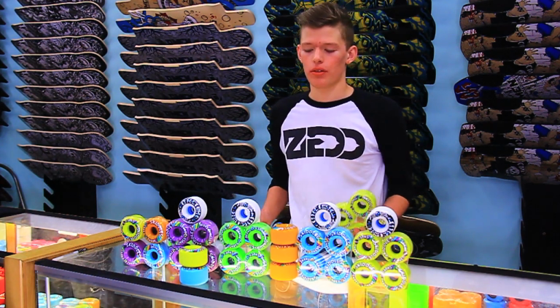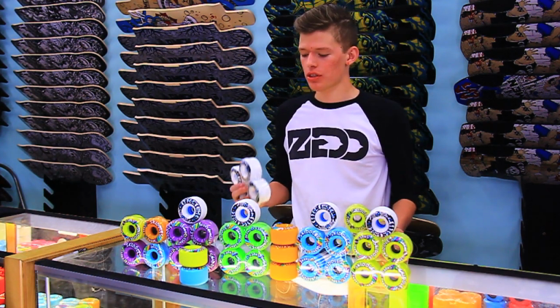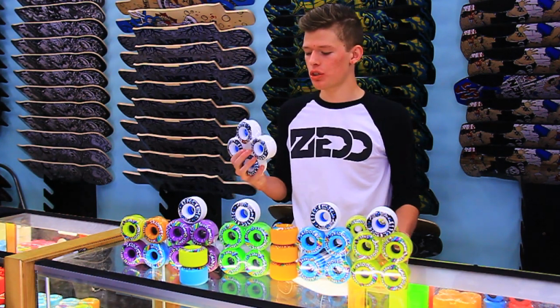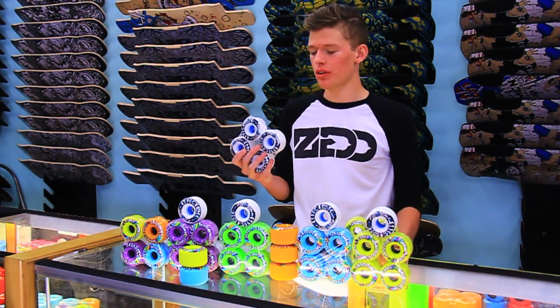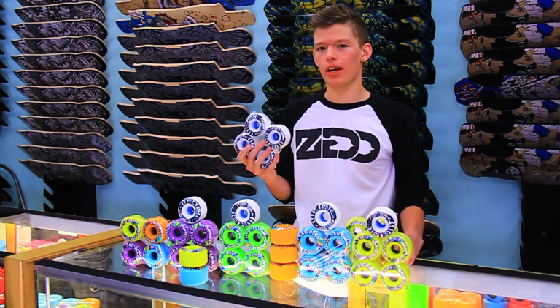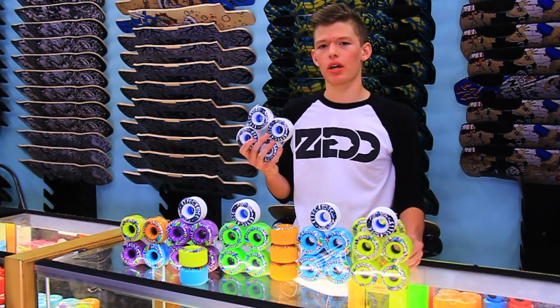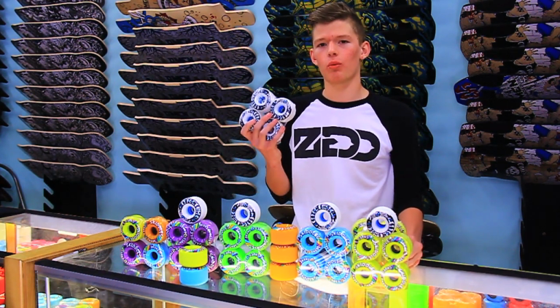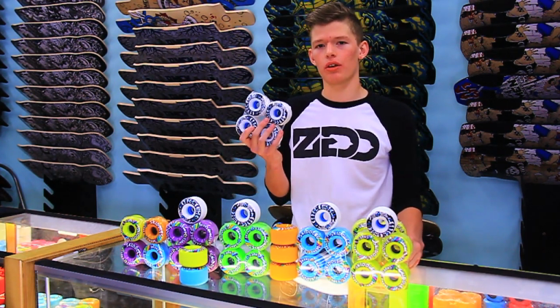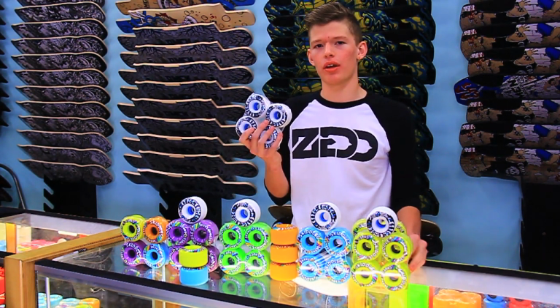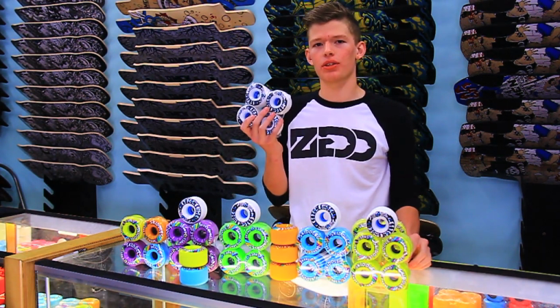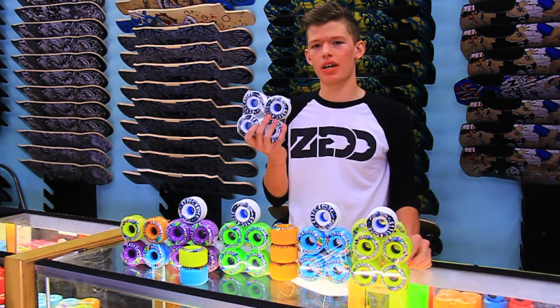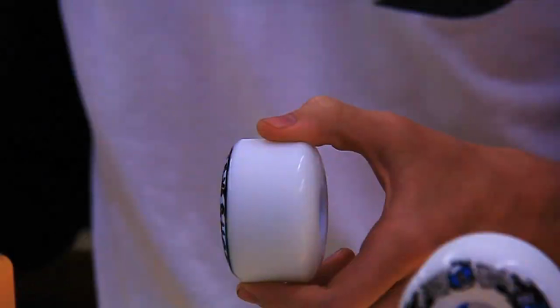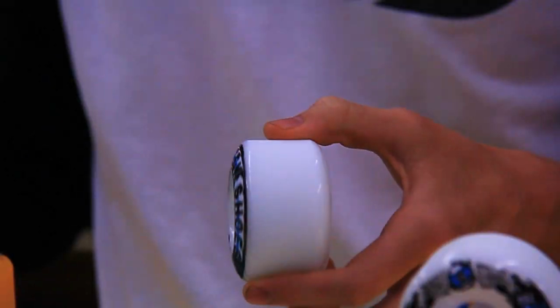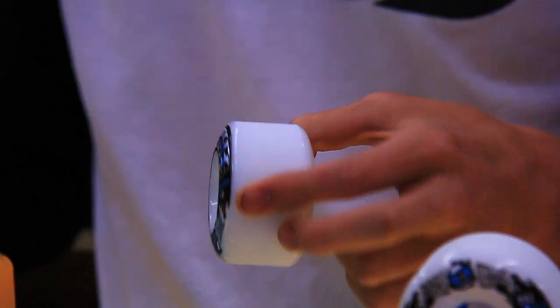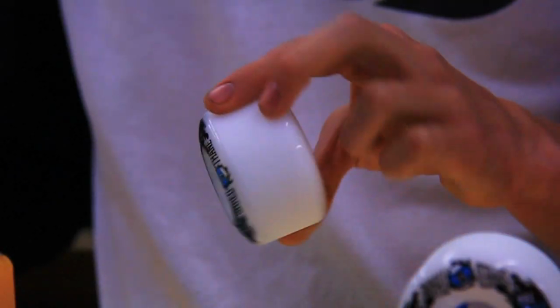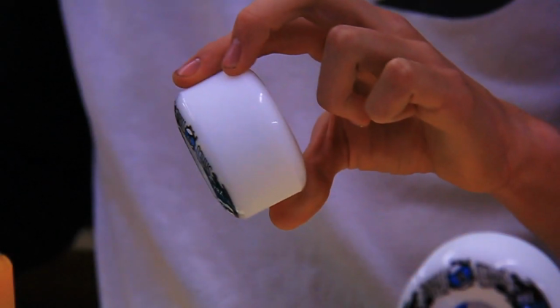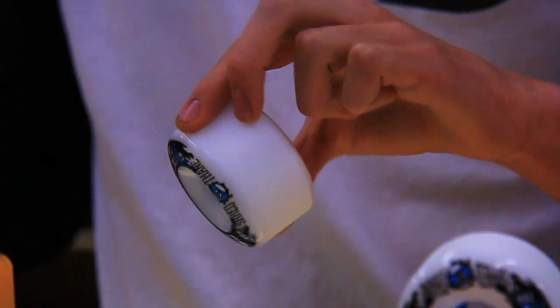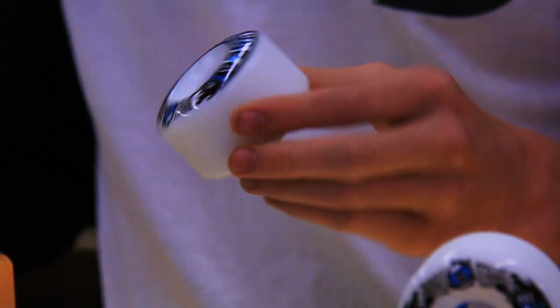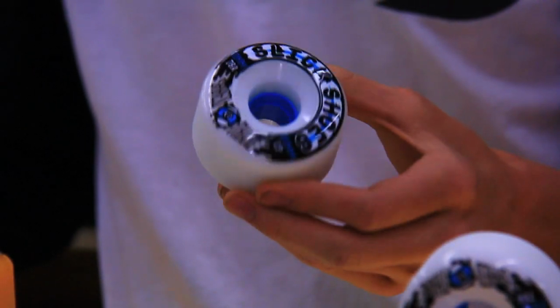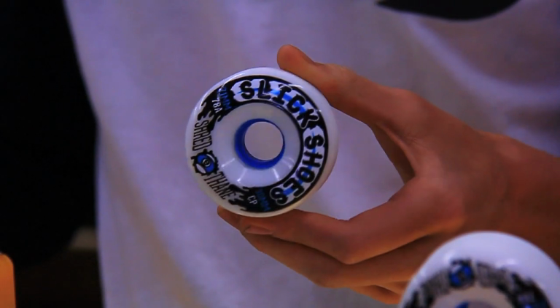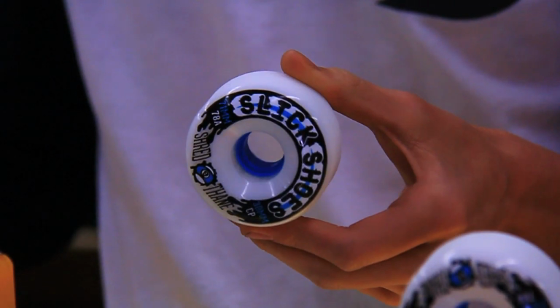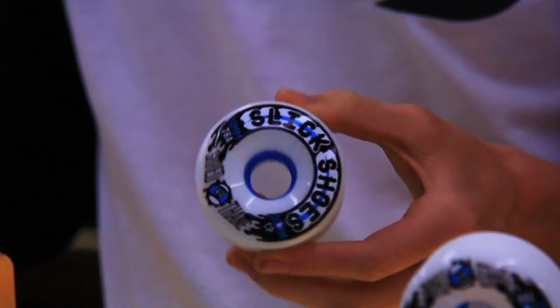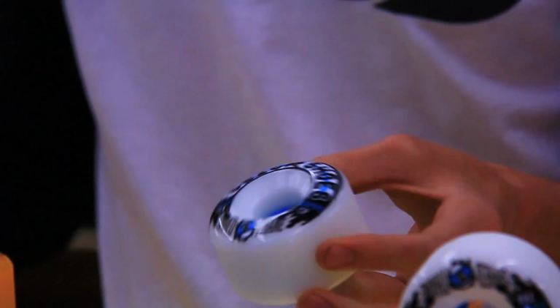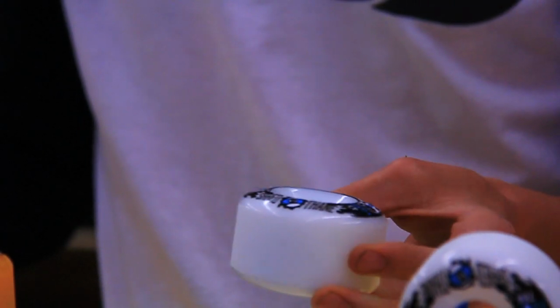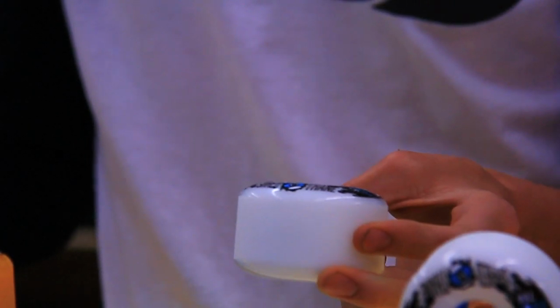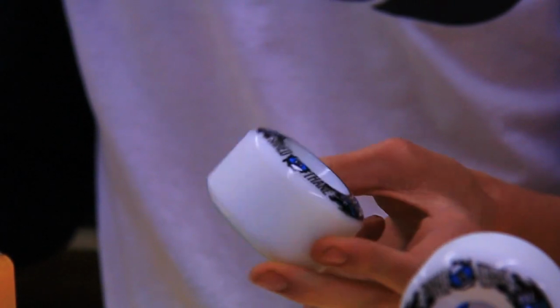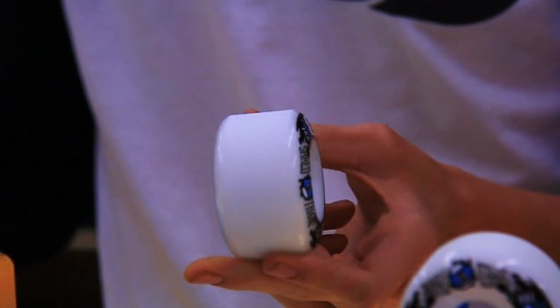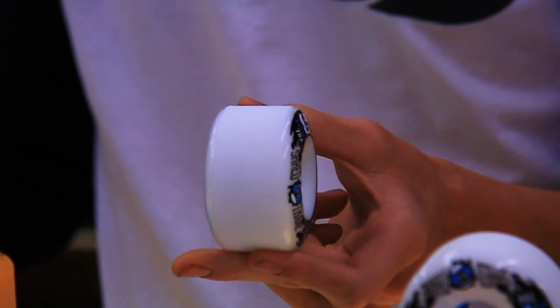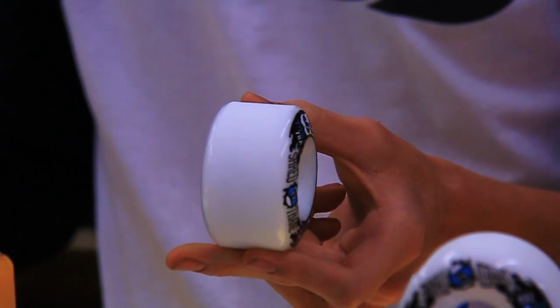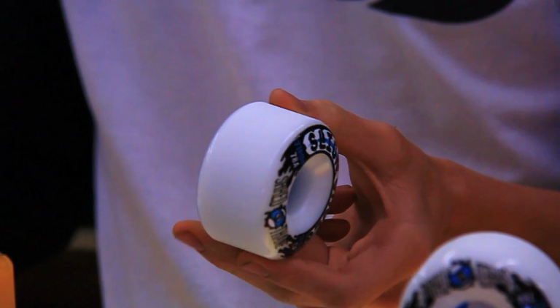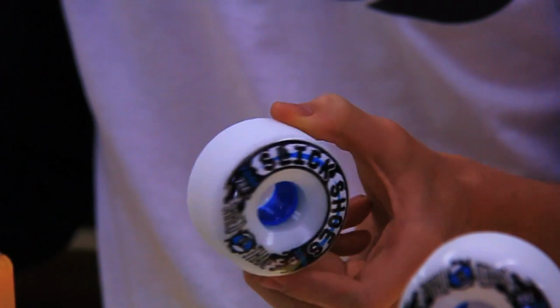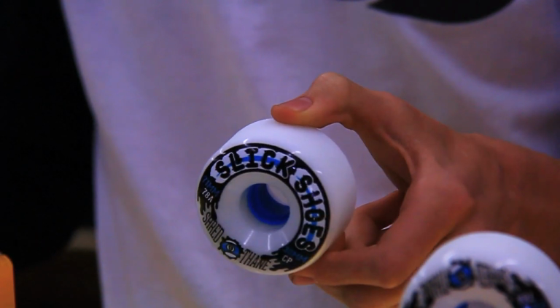The Slick Shoes, on the other hand, come in white urethane, but the same shred urethane from the Skittles. The color really makes a difference in these, and they're going to be a lot slidier.